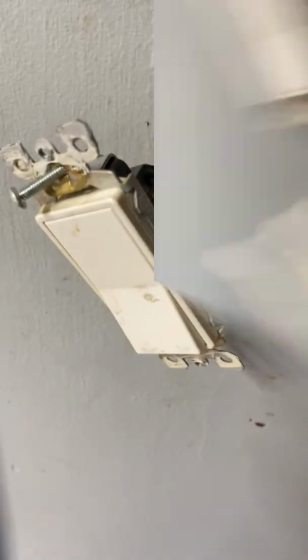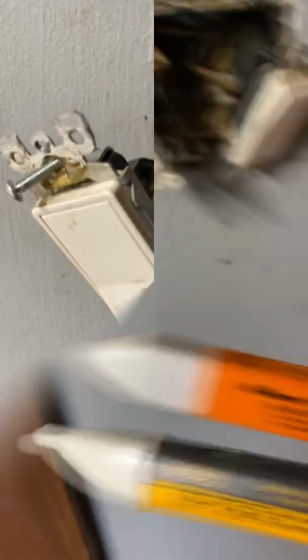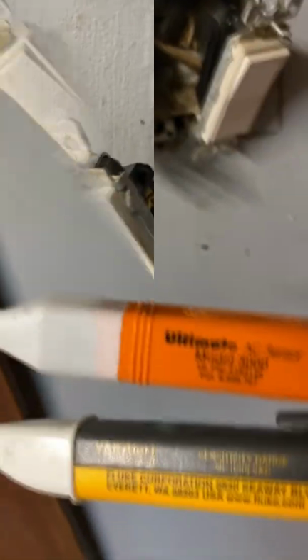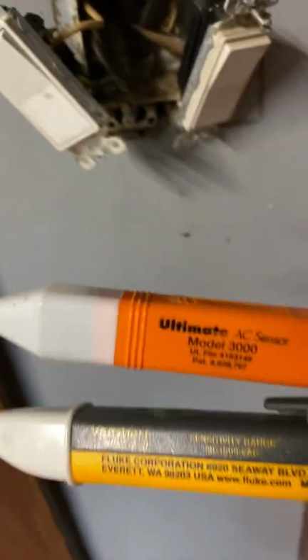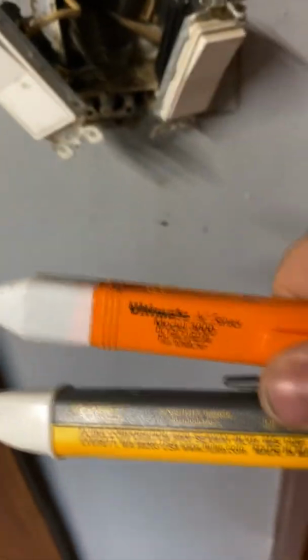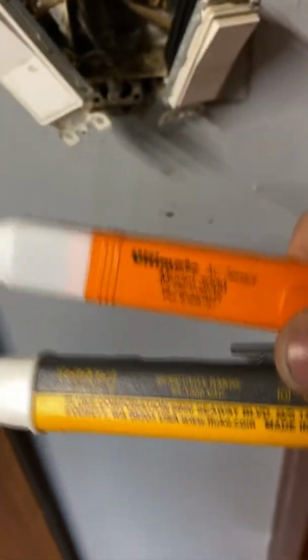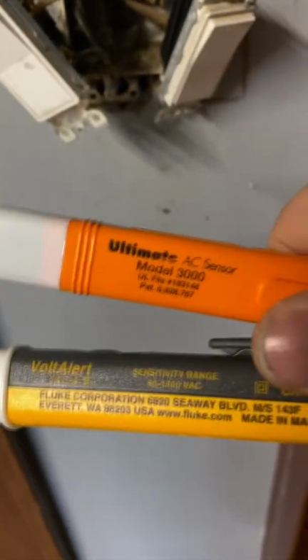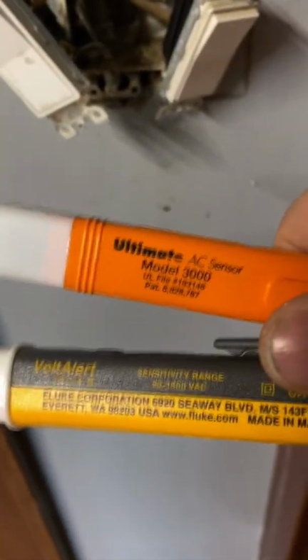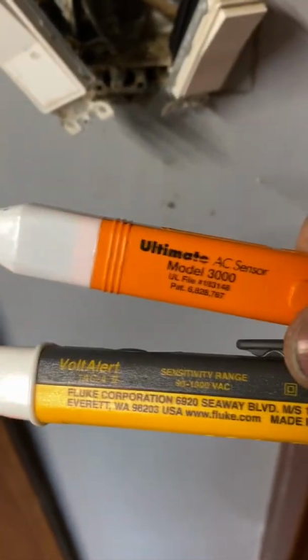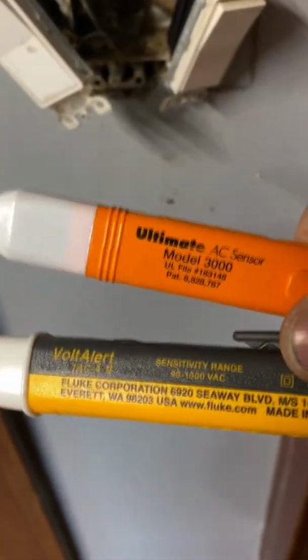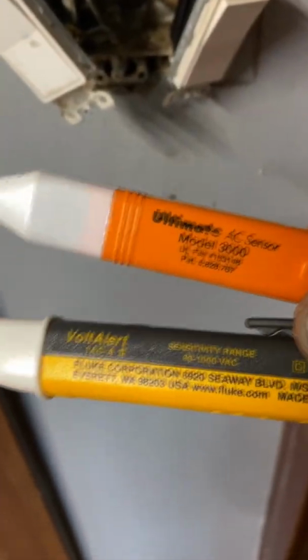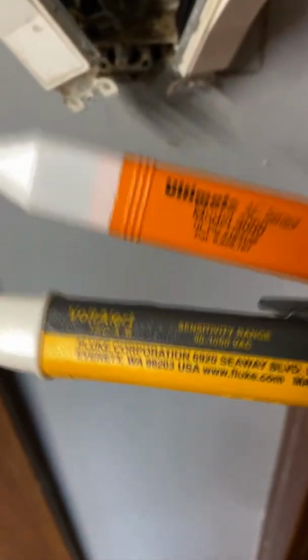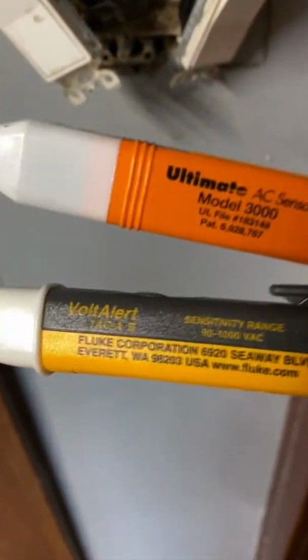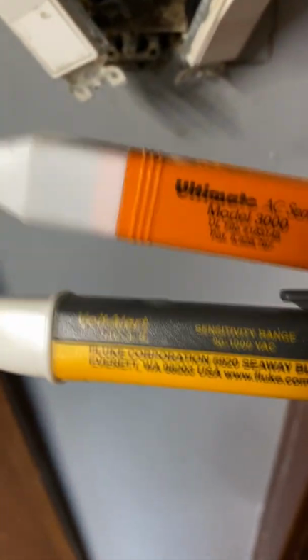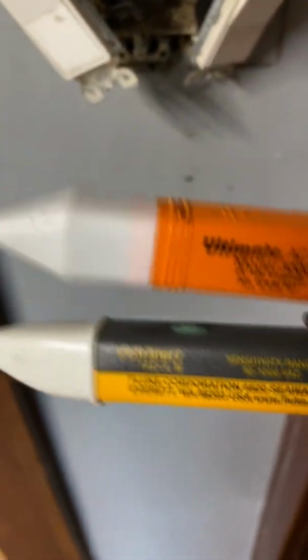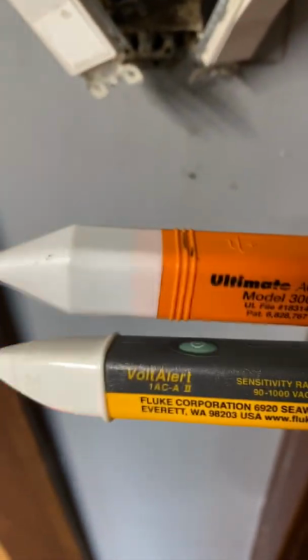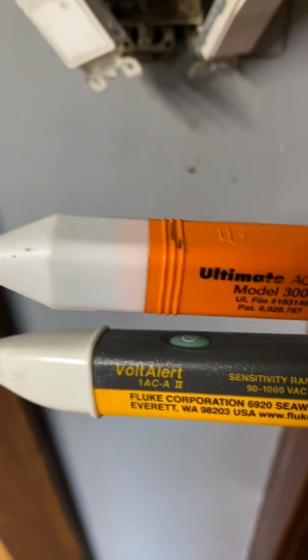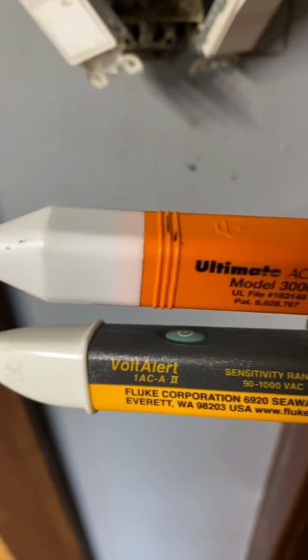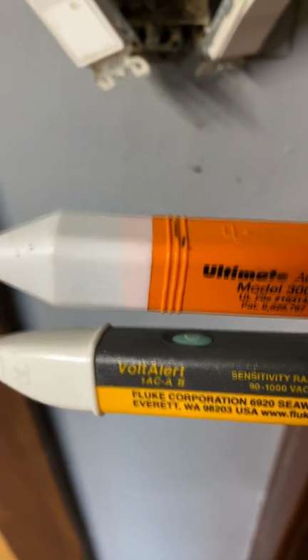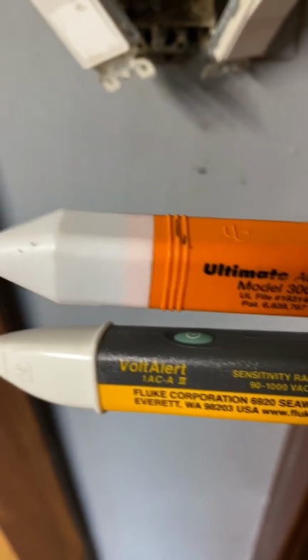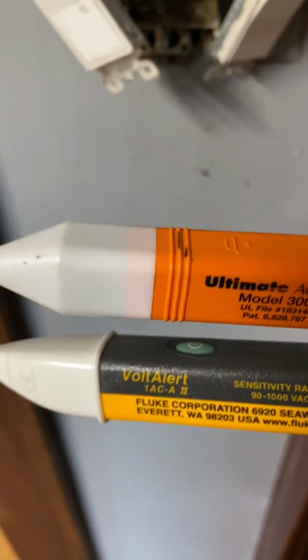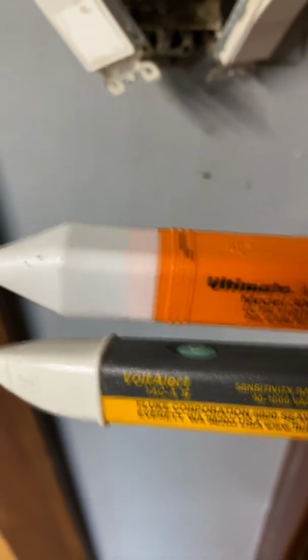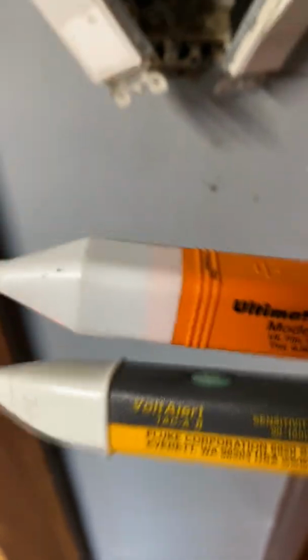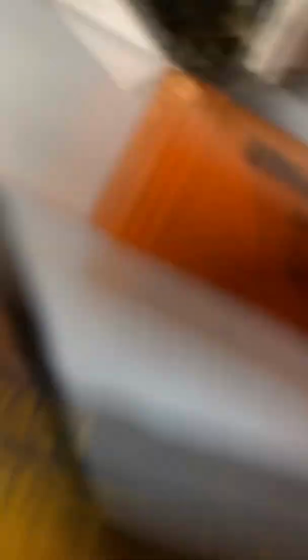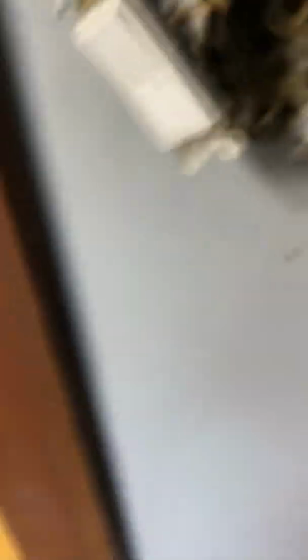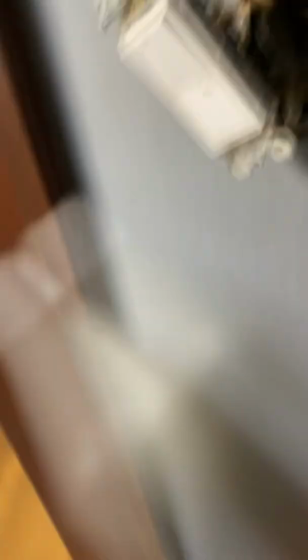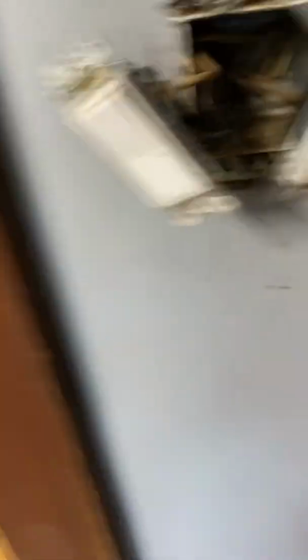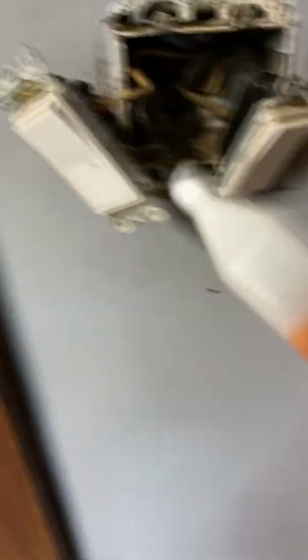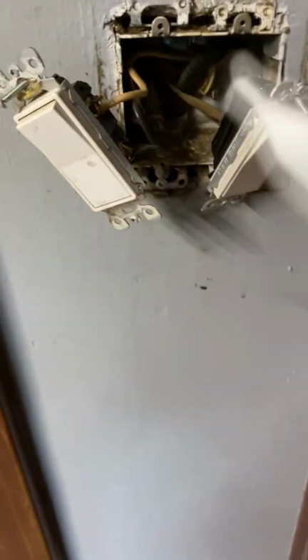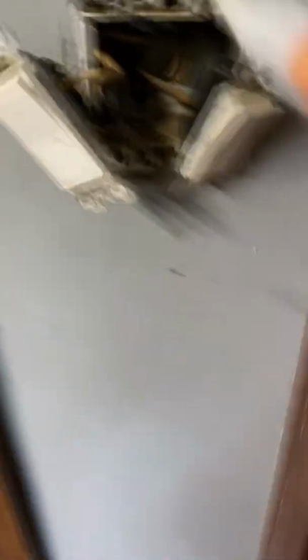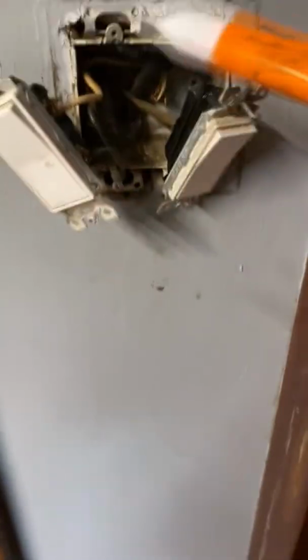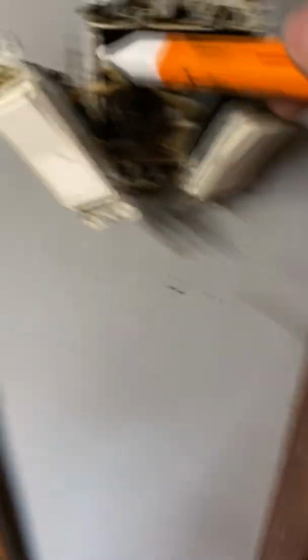Watch it. Voltage pen comparison — Santronics 3000 and a Fluke 1ACA2. Santronics first.